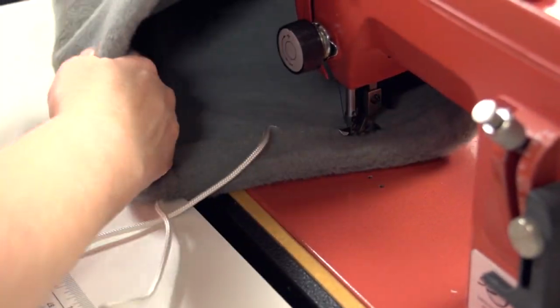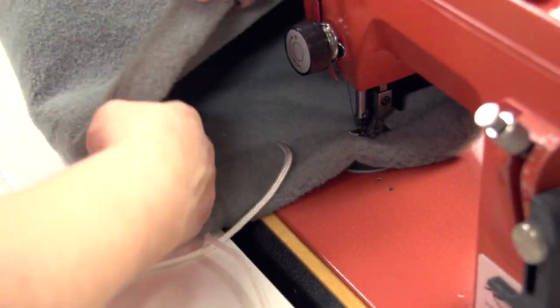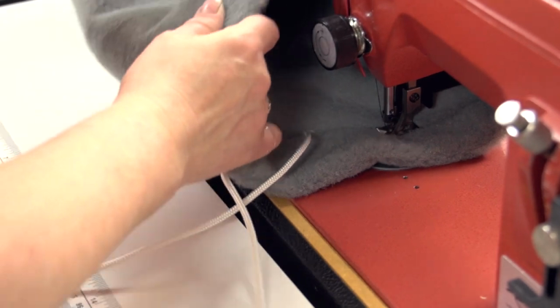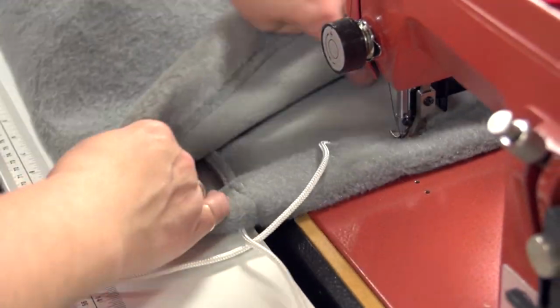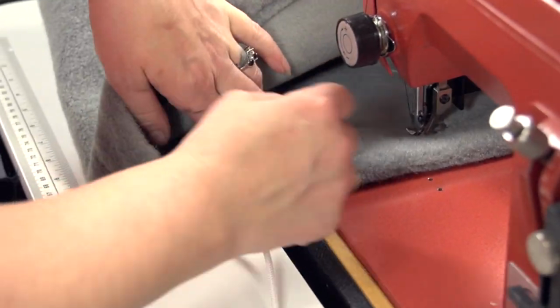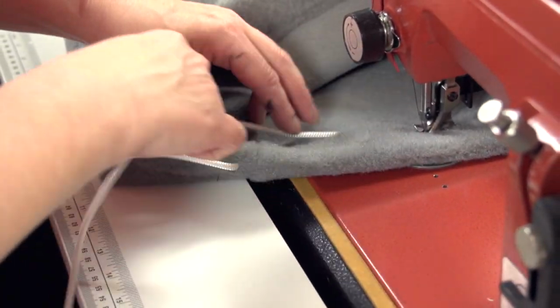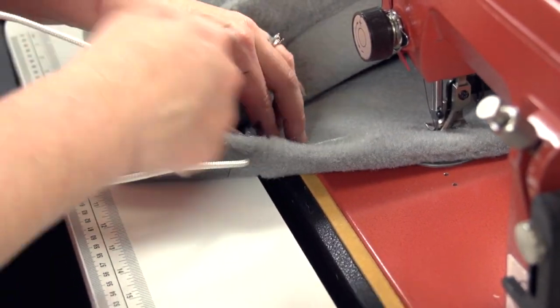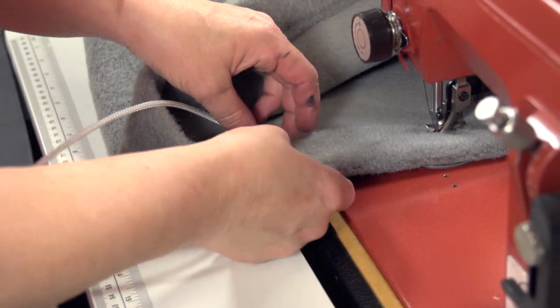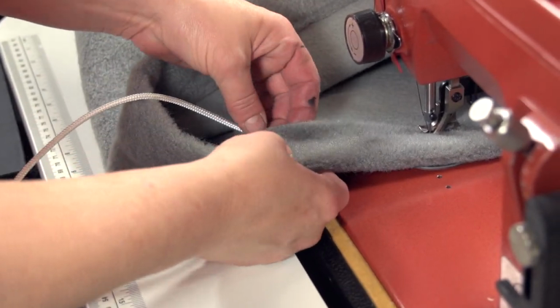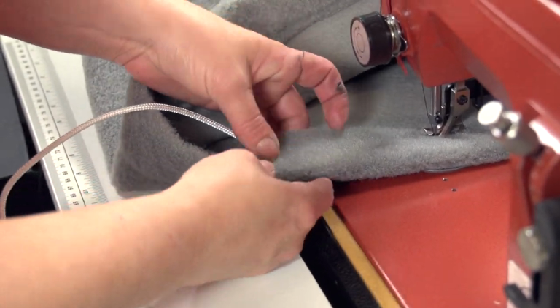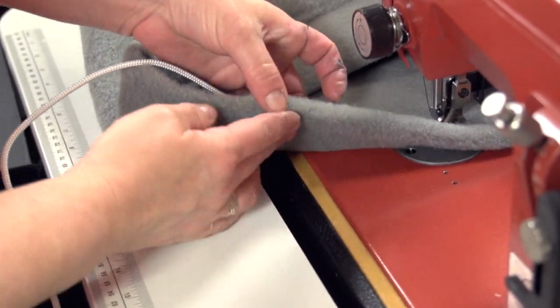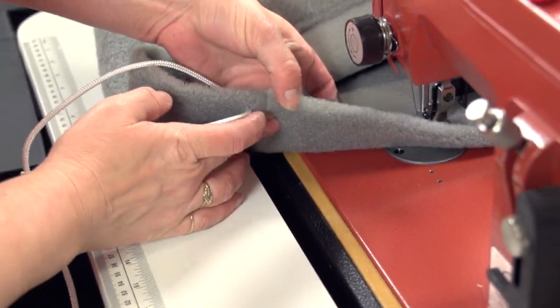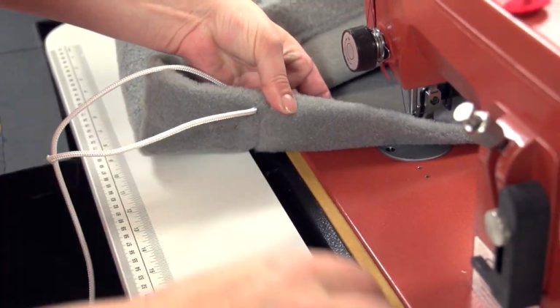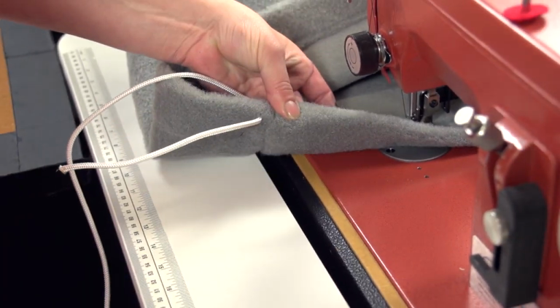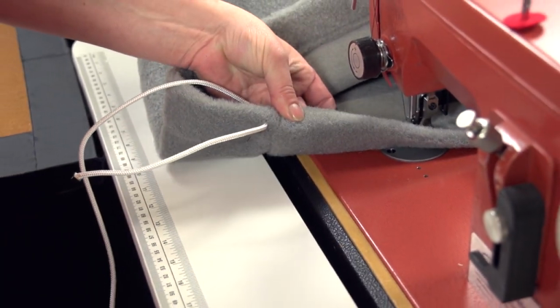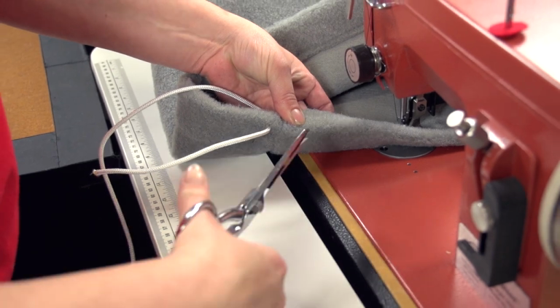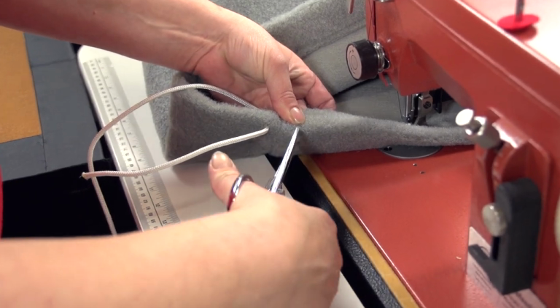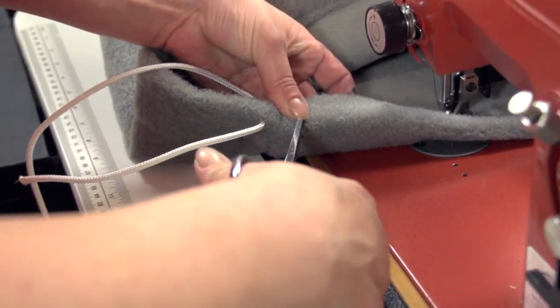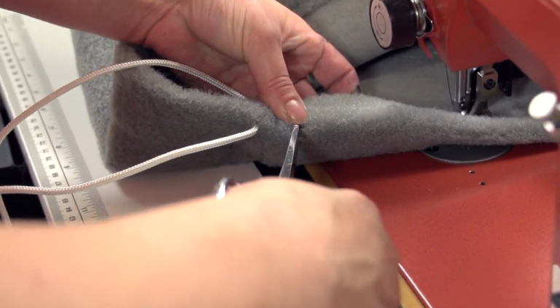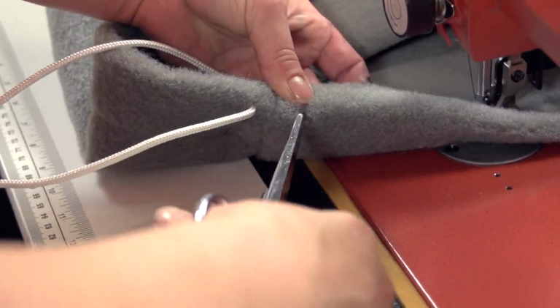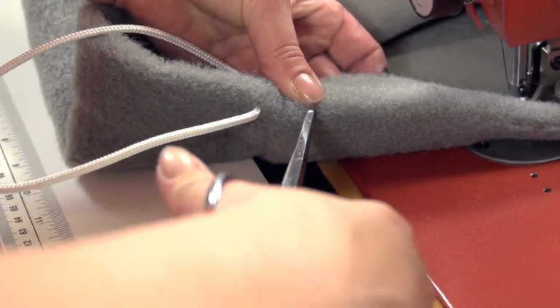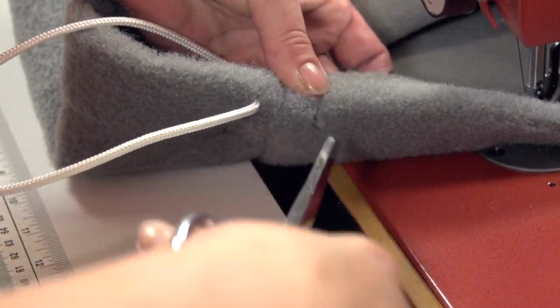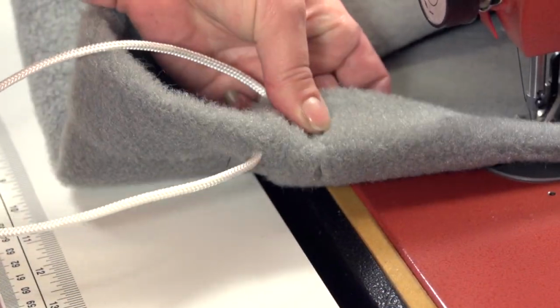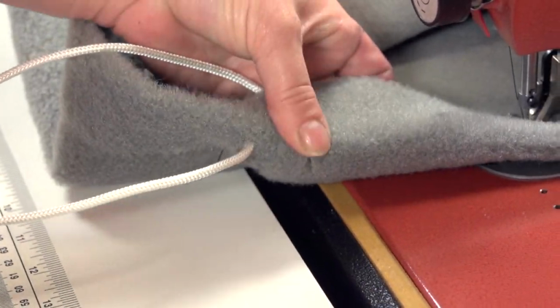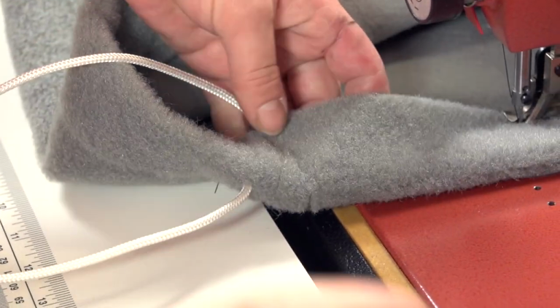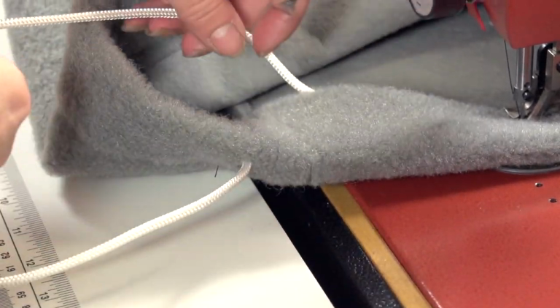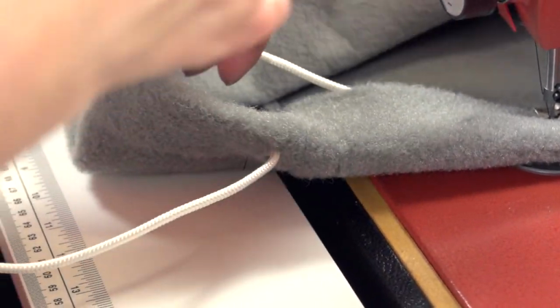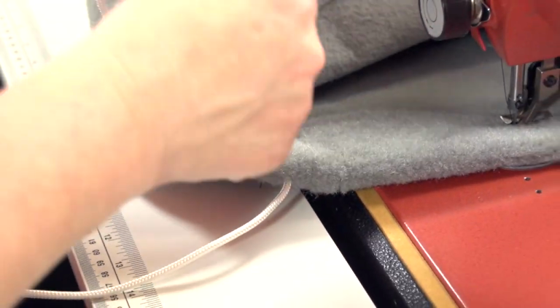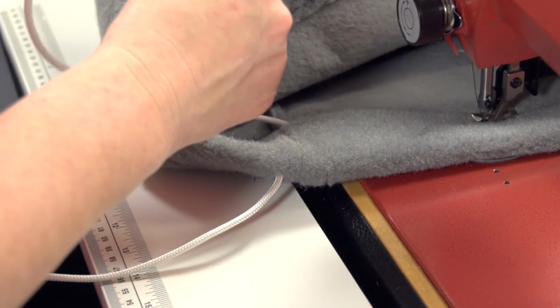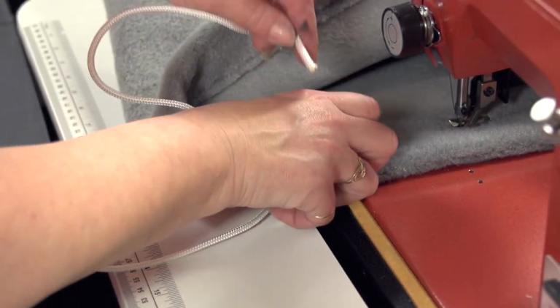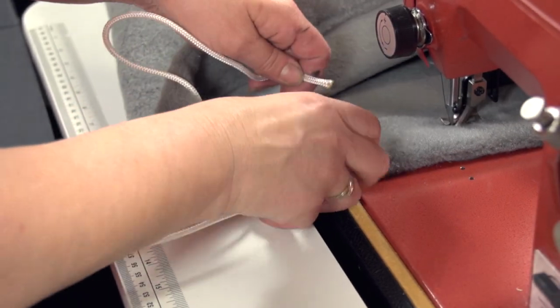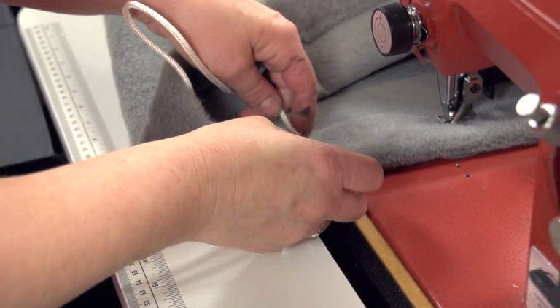Before sewing the whole sleeve shut, stop sewing about 6 inches away from the seam and create another slit for the opposite end of the line to exit. Then feed the line through and finish off your sewing of the sleeve.